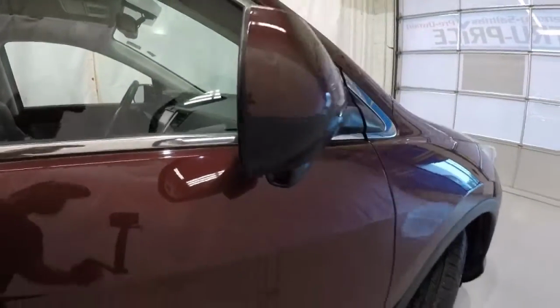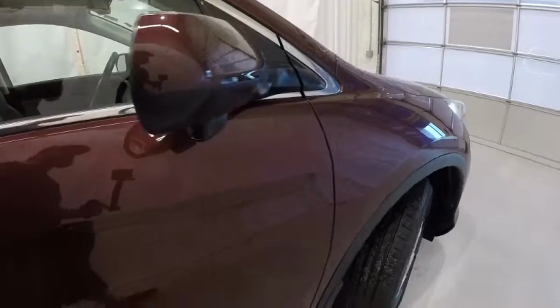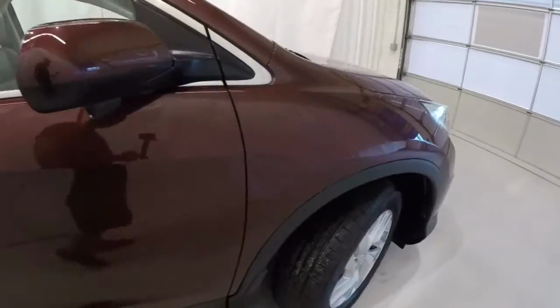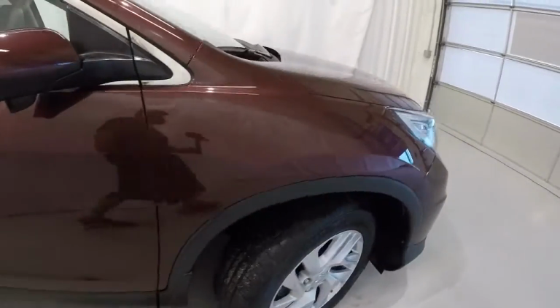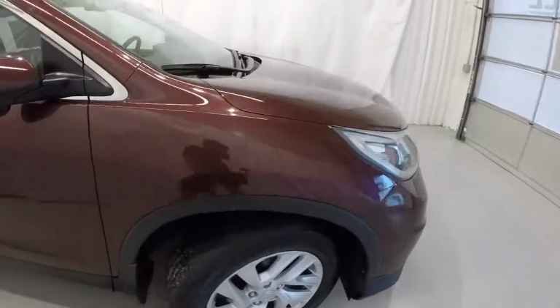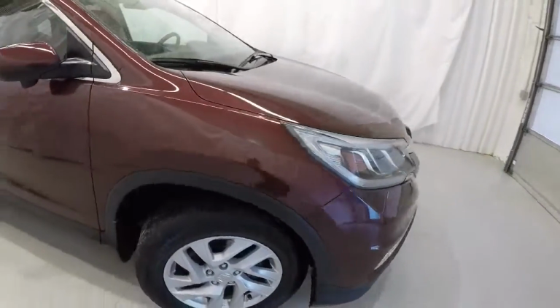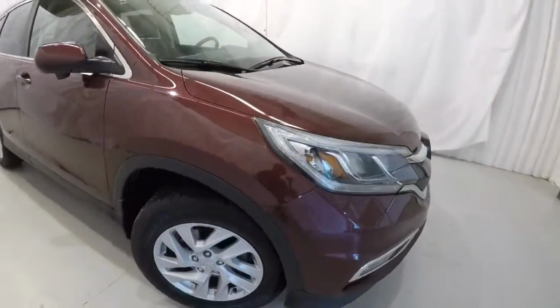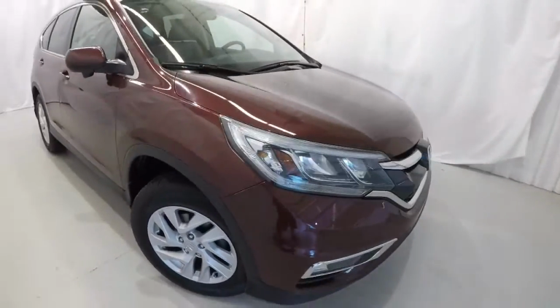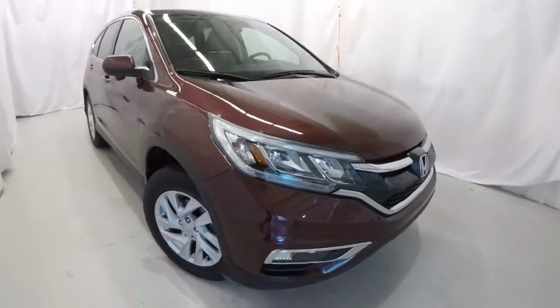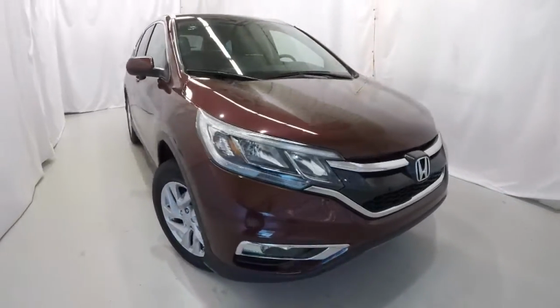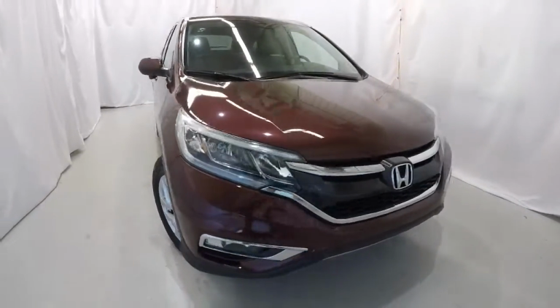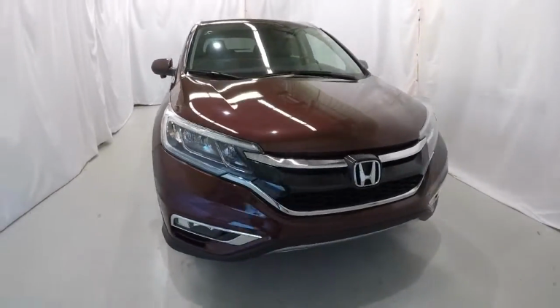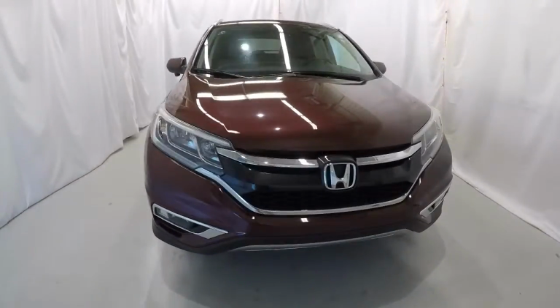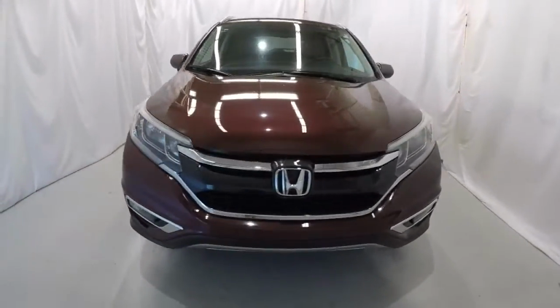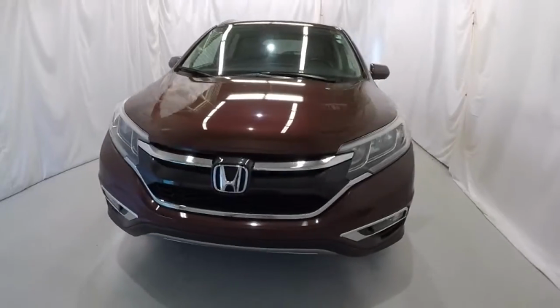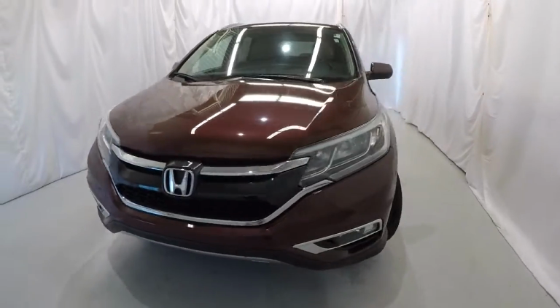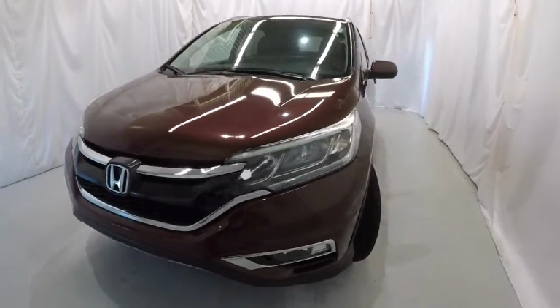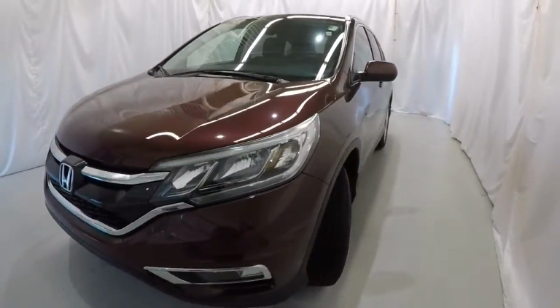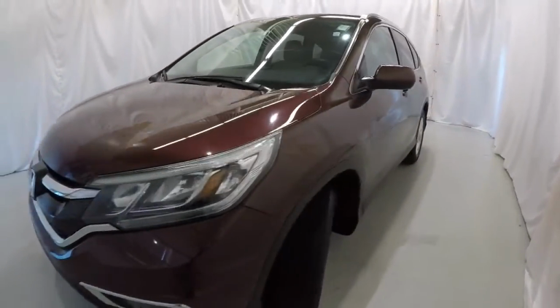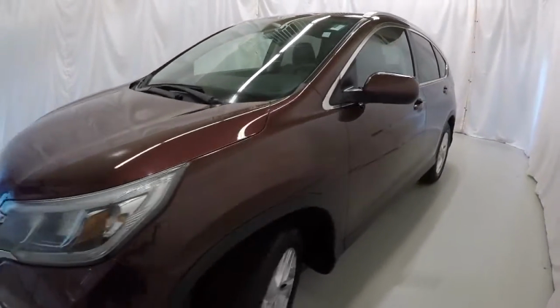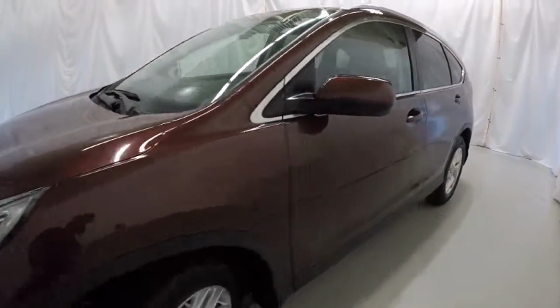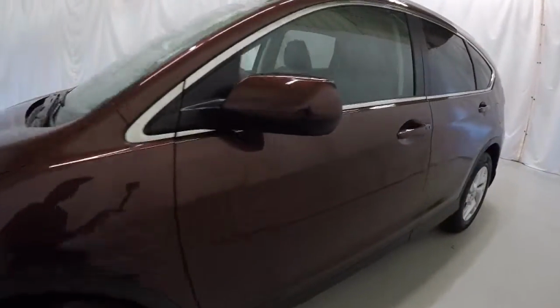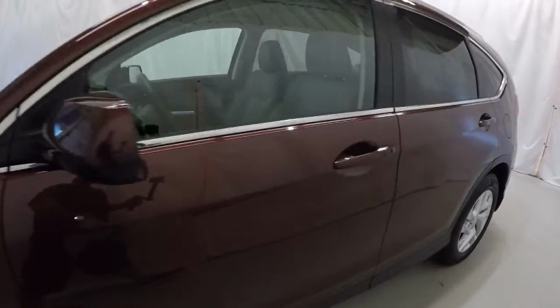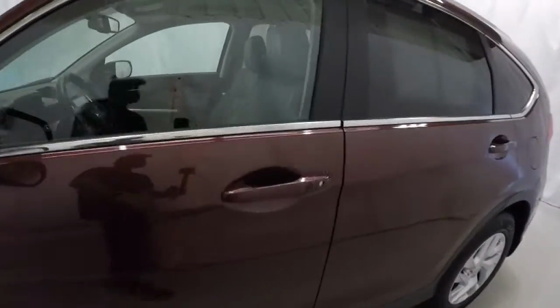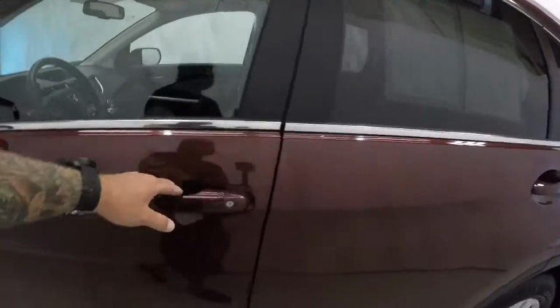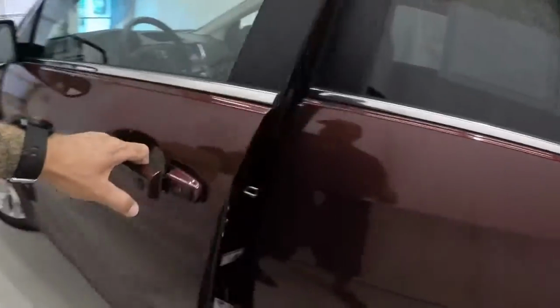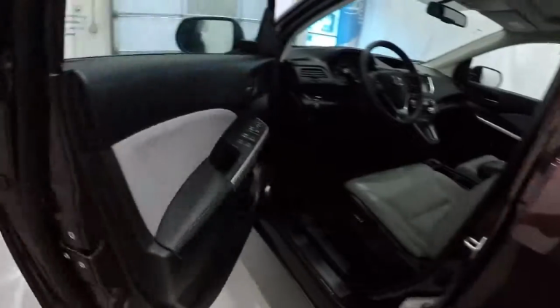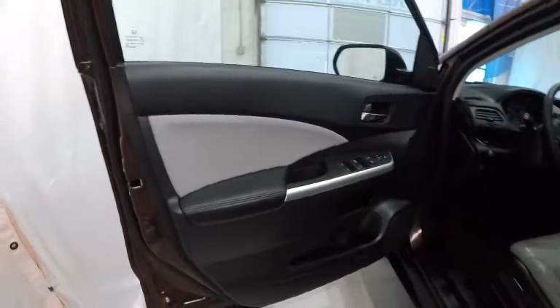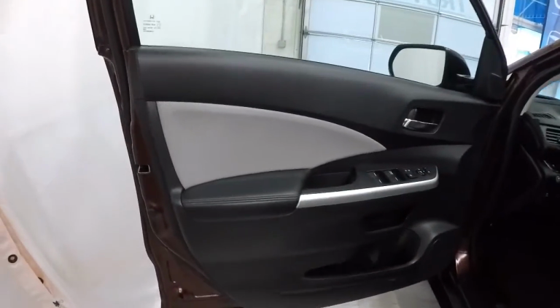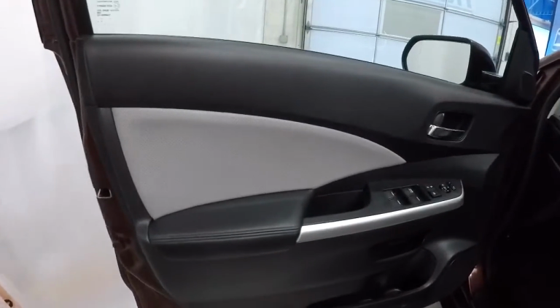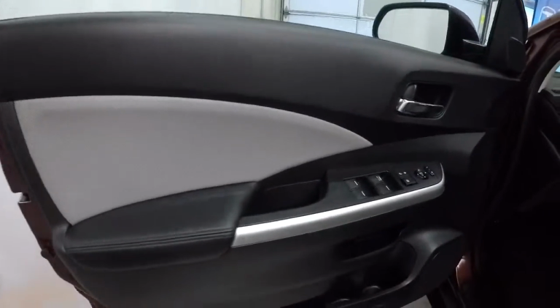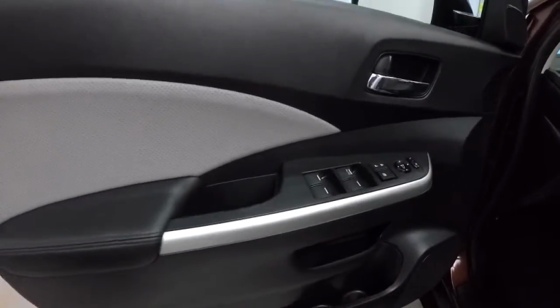It also has the lock/unlock button on the passenger door handle and is equipped with blind spot monitoring camera — we'll show you that in just a second. Once again, it's a 2016 certified, 29,000 miles, clean Carfax, one owner. Let's go ahead and take a look on the inside.